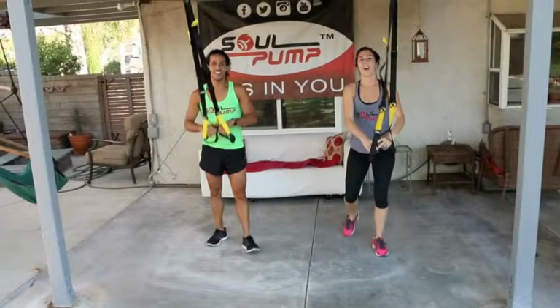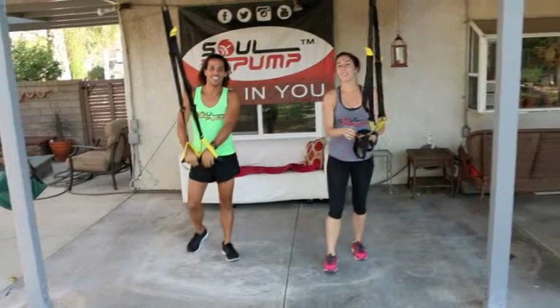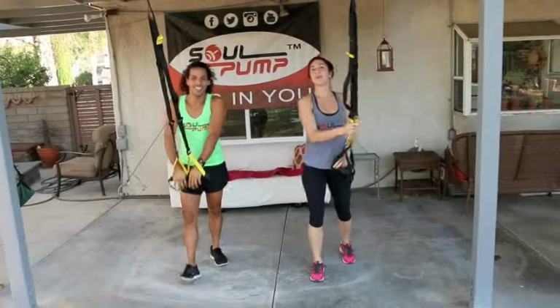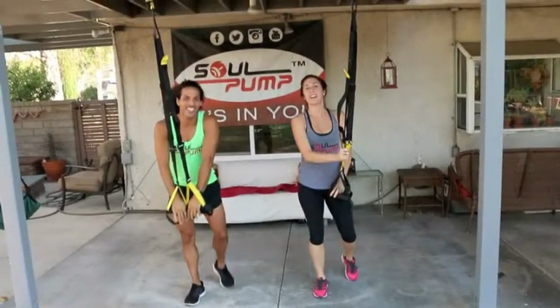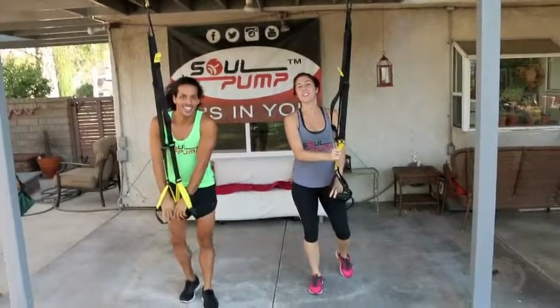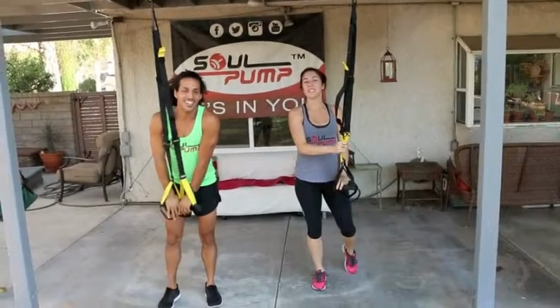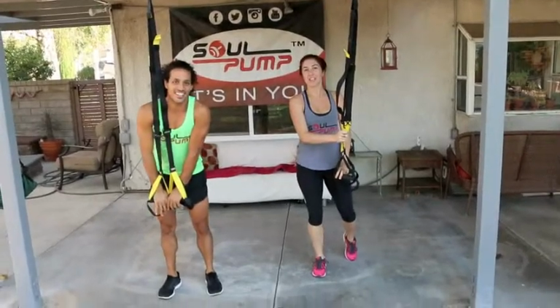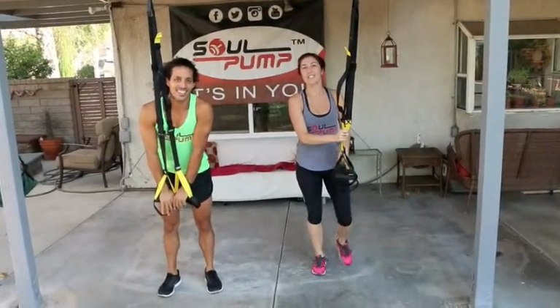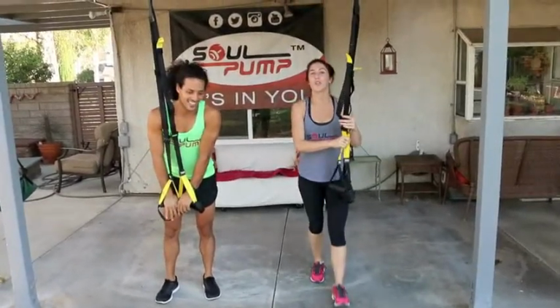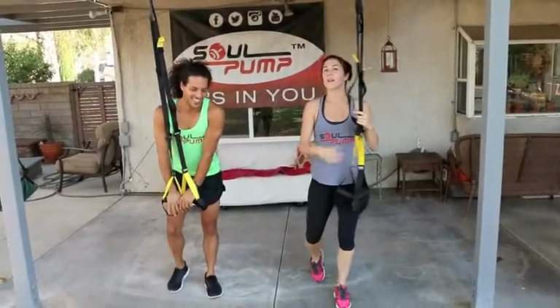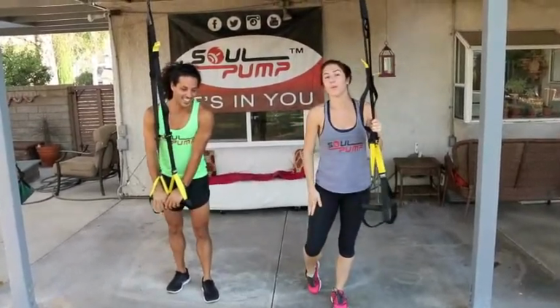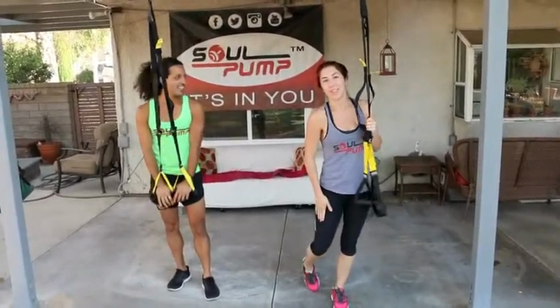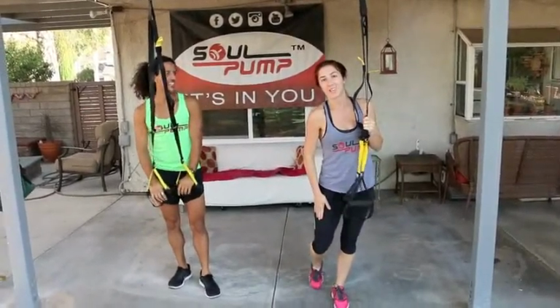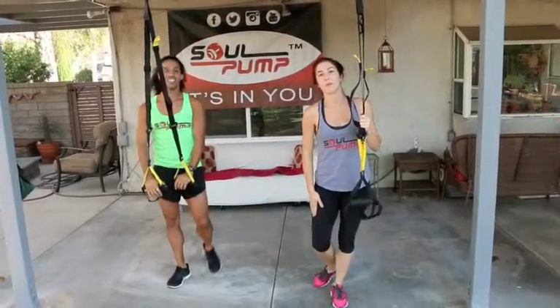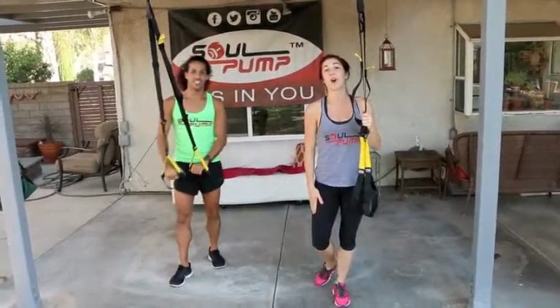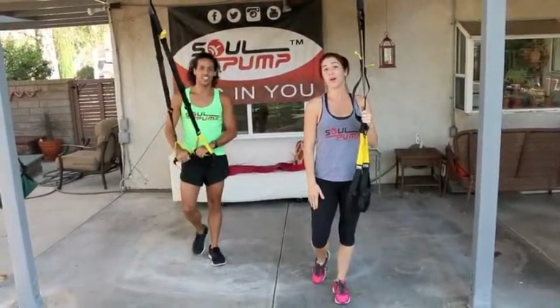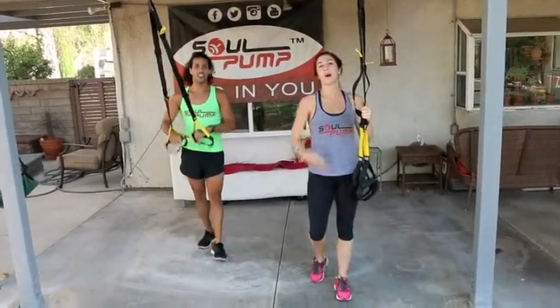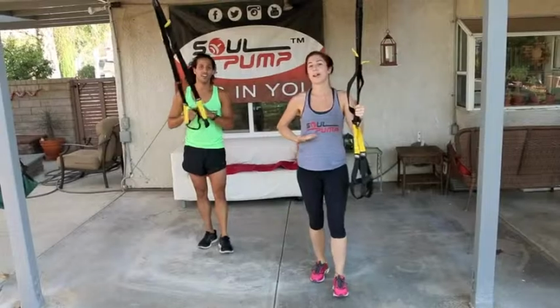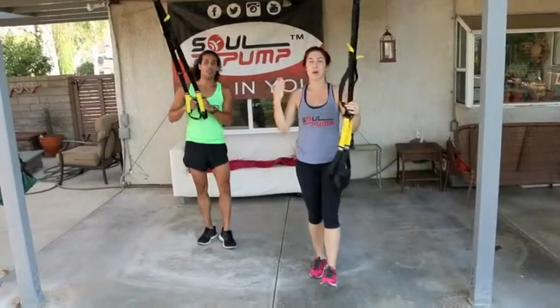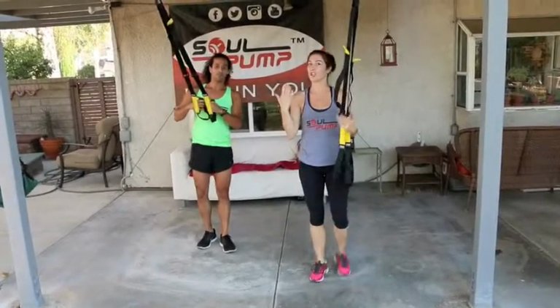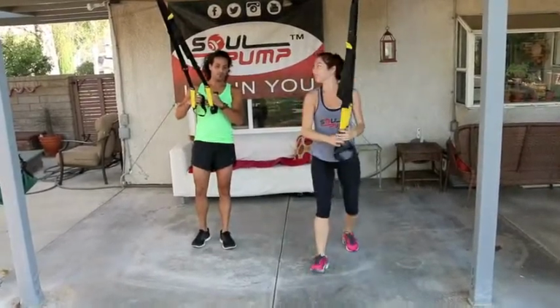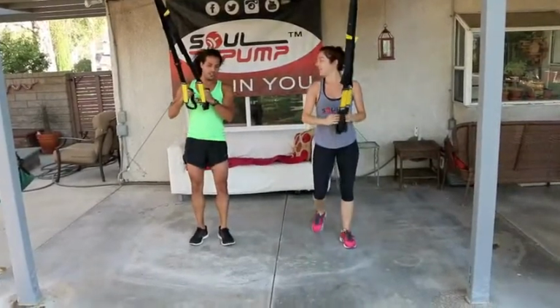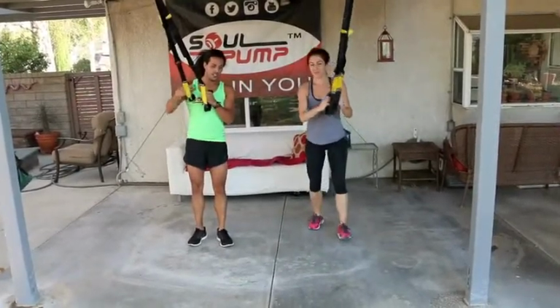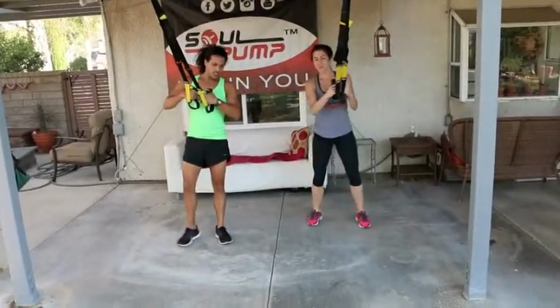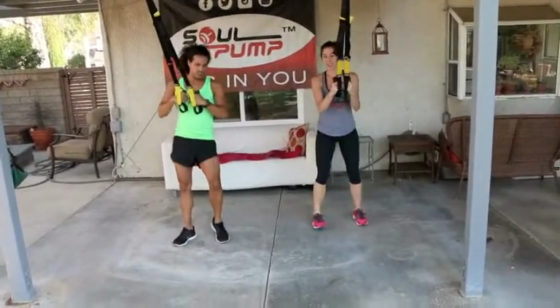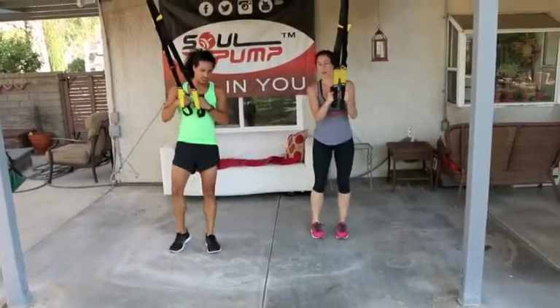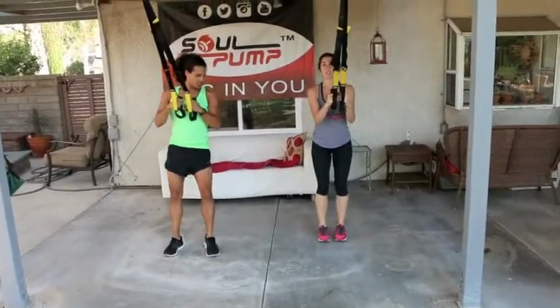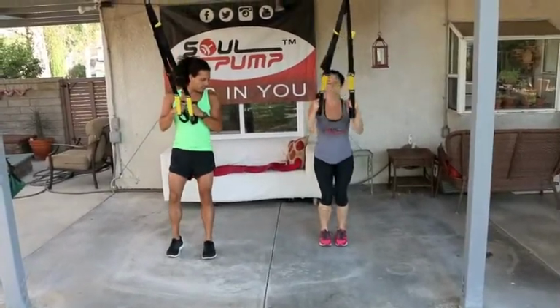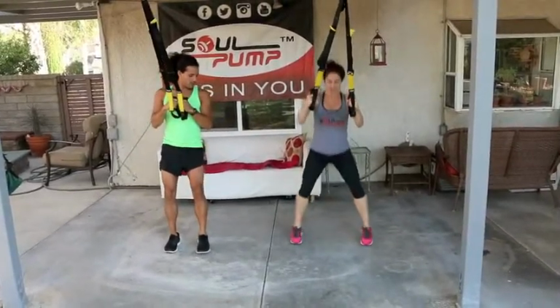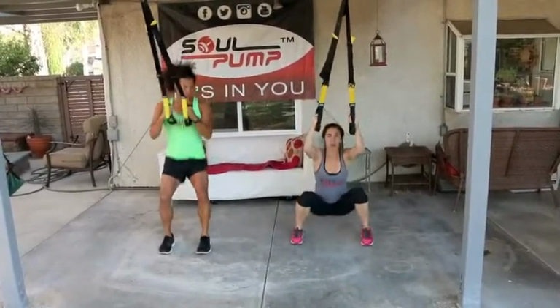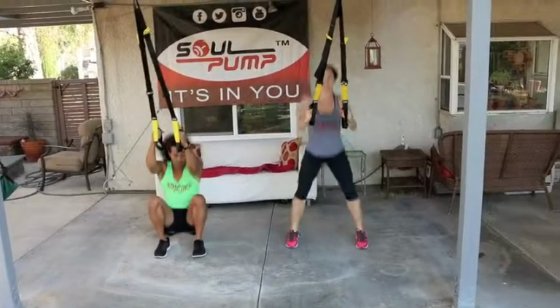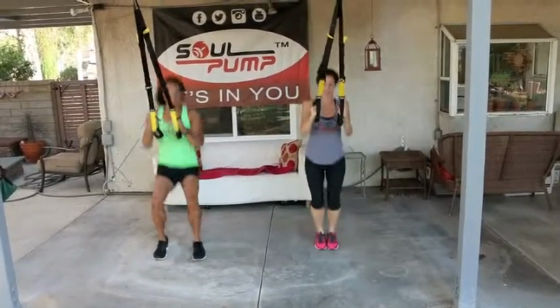Alright, after you set up your TRX's, you're going to do six exercises. Three of them are going to be working your legs, which are going to be done with cardio, and then the upper body's going to be all strength training. Okay, so here we go. First exercise: out and in.